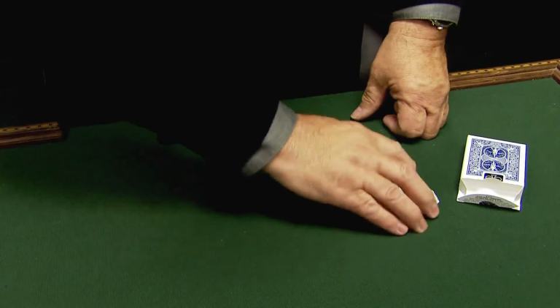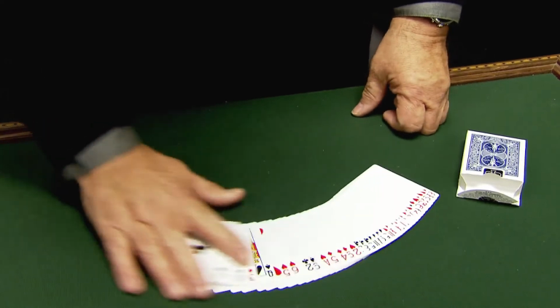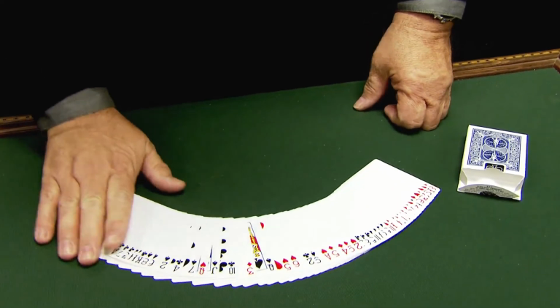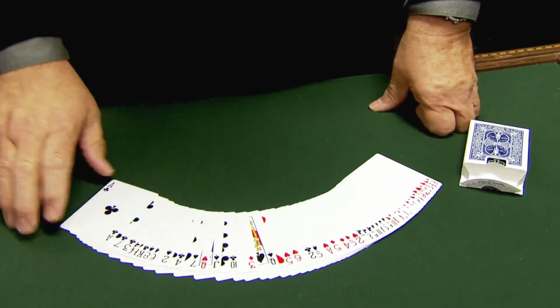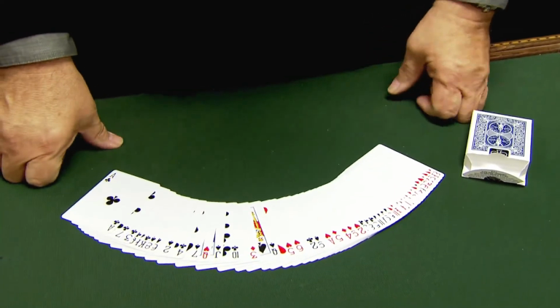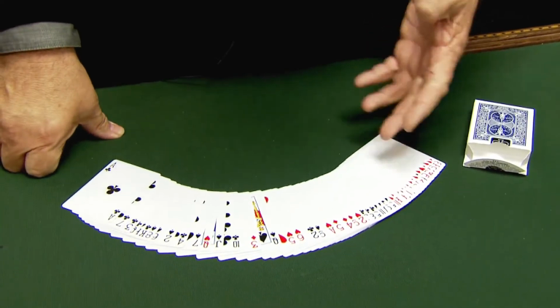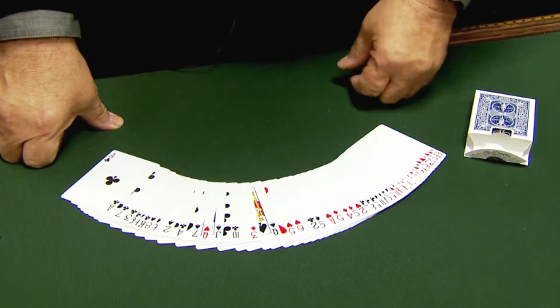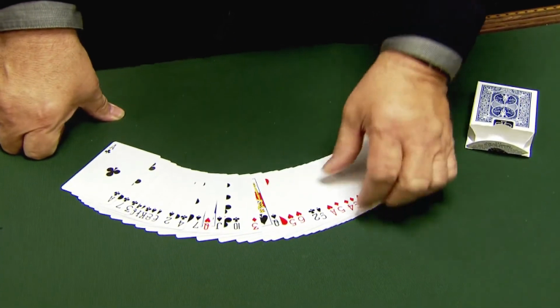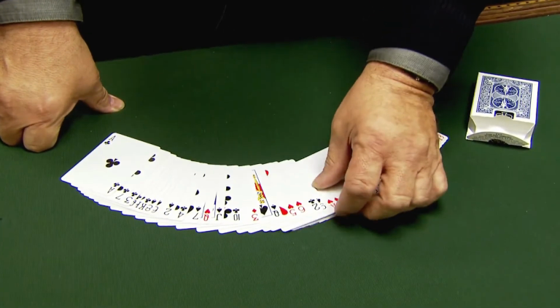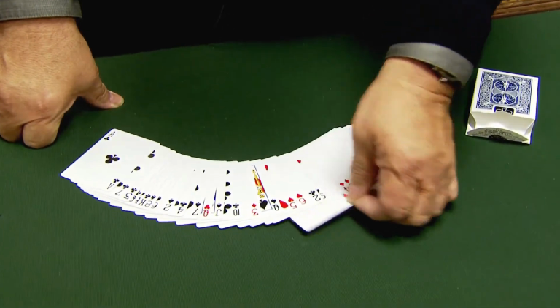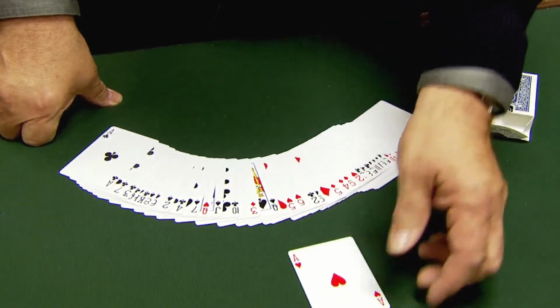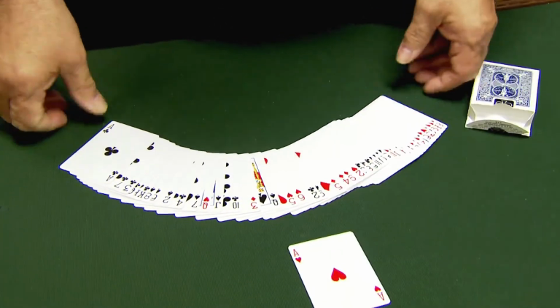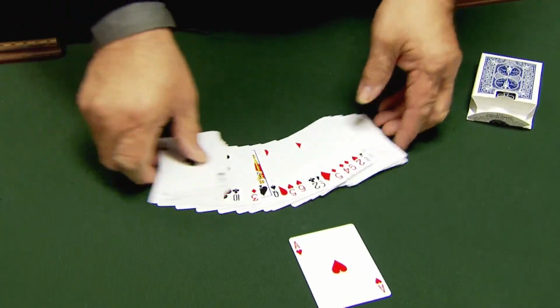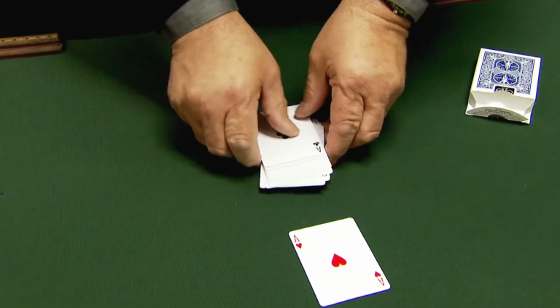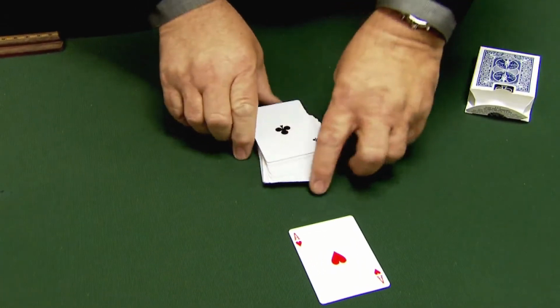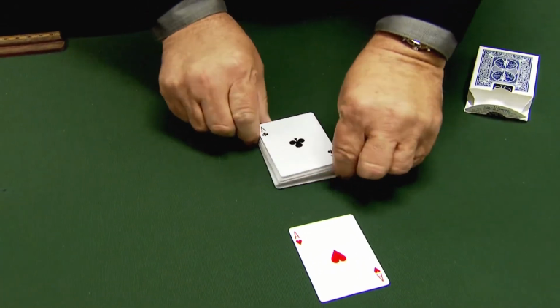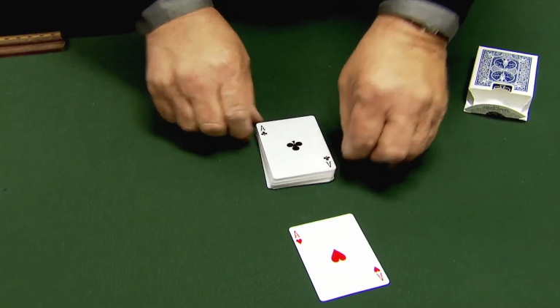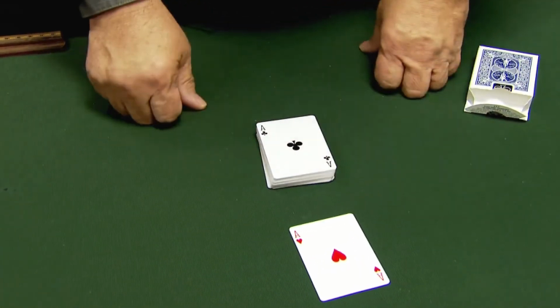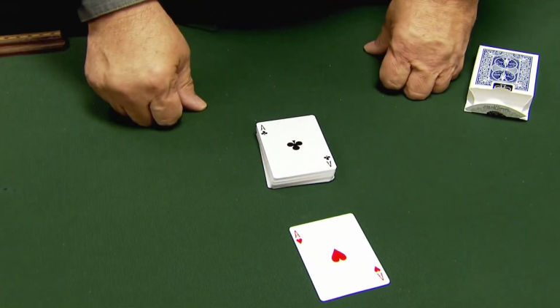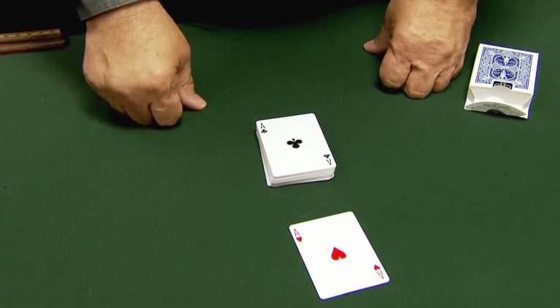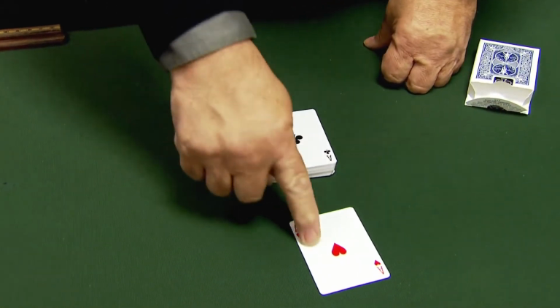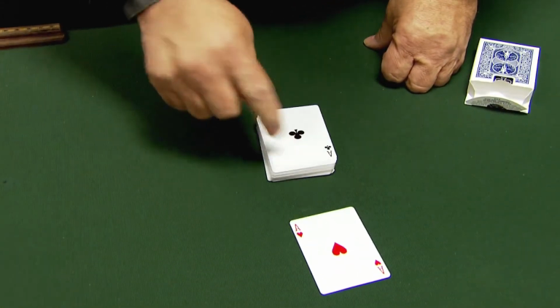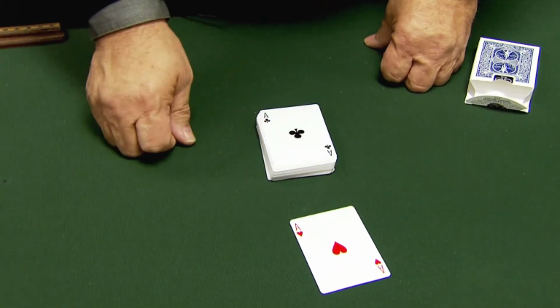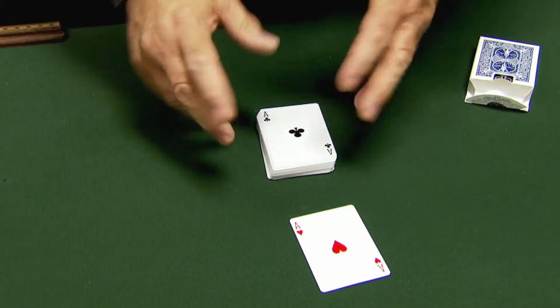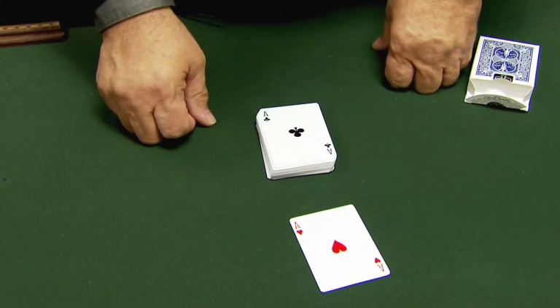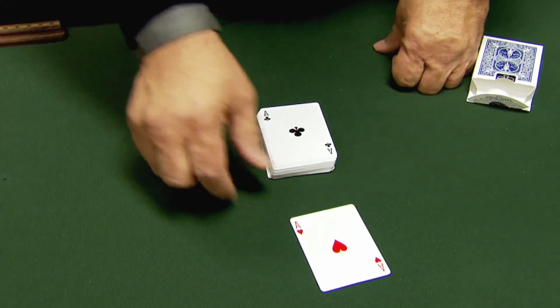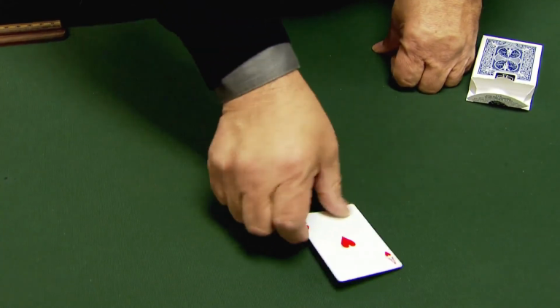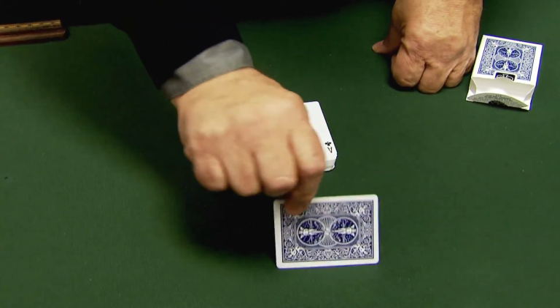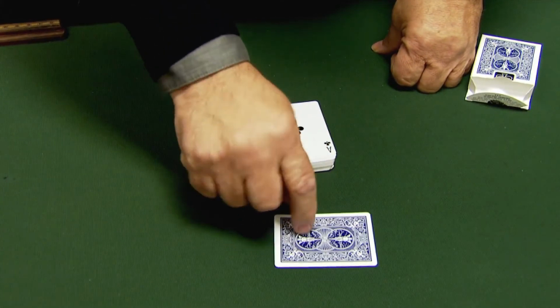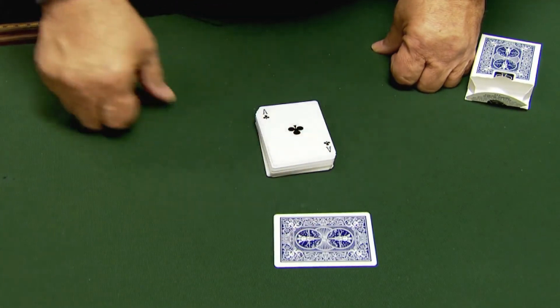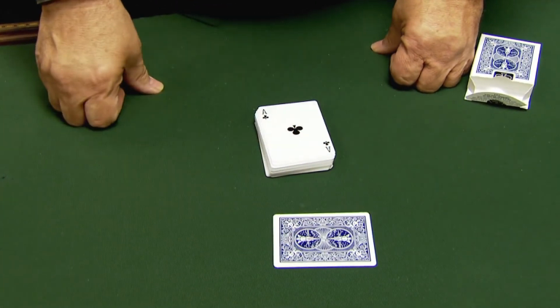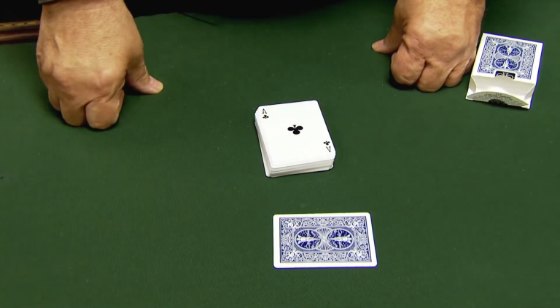If I were to spread them out and just push any card forward — say an ace of hearts — close them up. I'll show you the cards are different. See, that's red and that's black. That's a joke. Actually, that card is a different back as you can see.